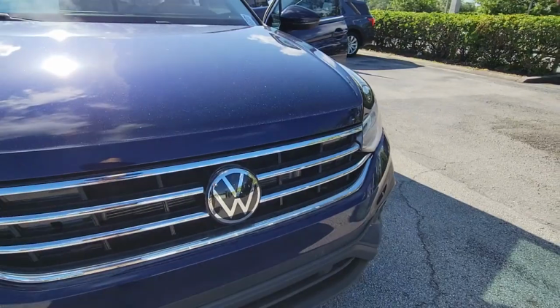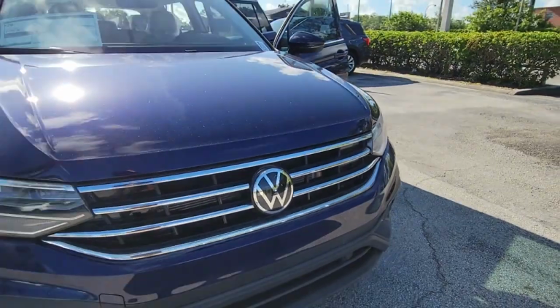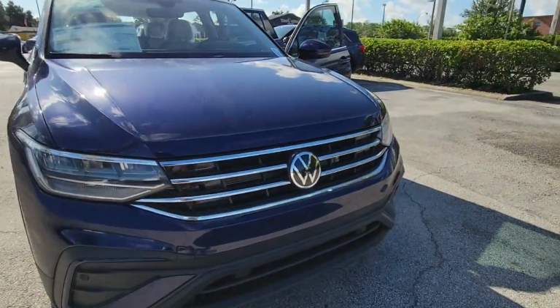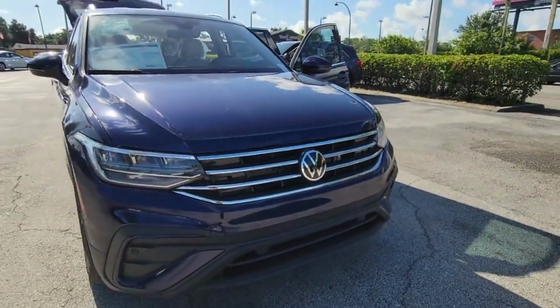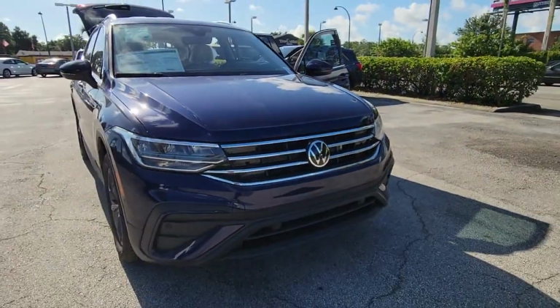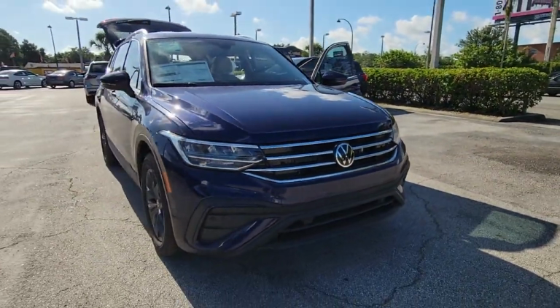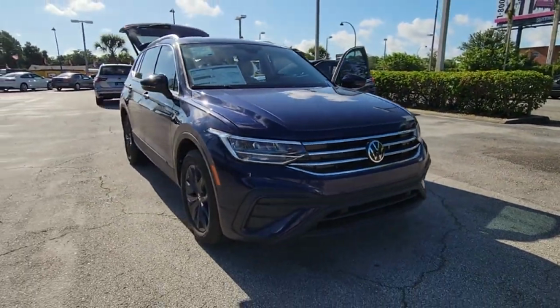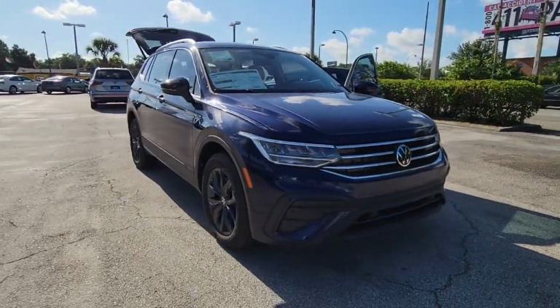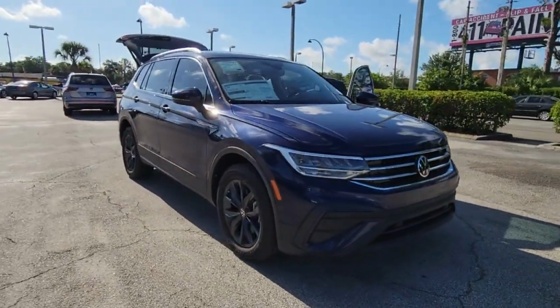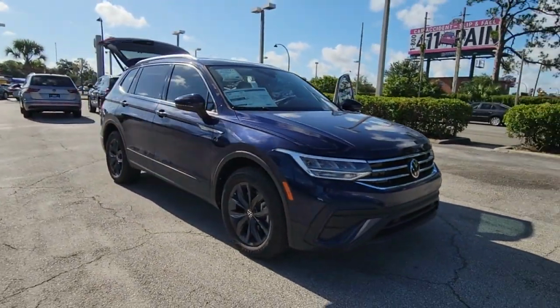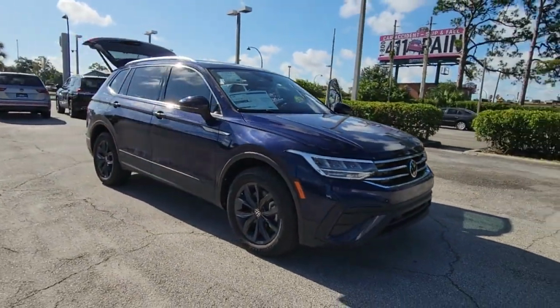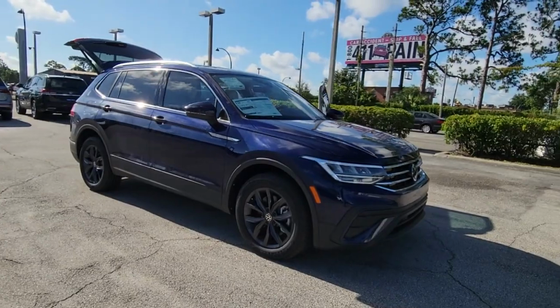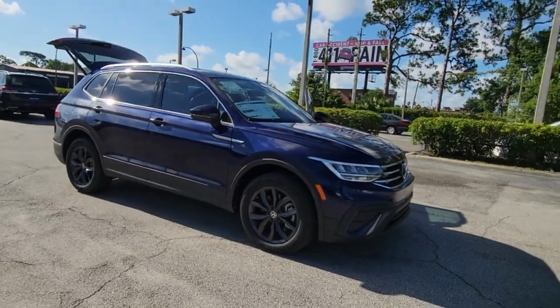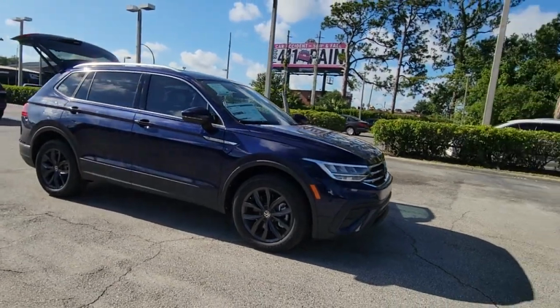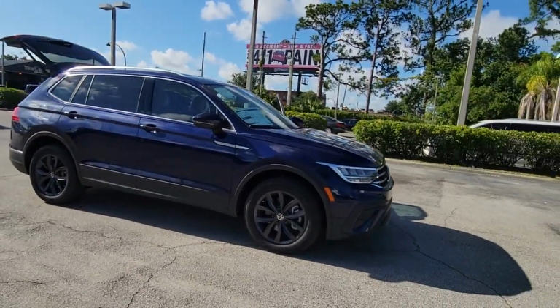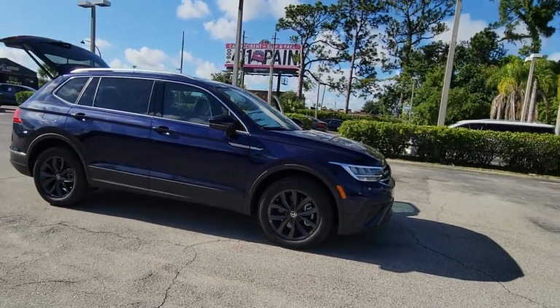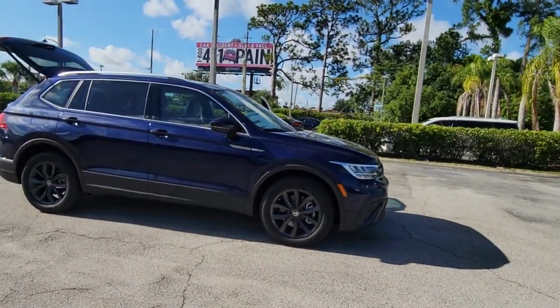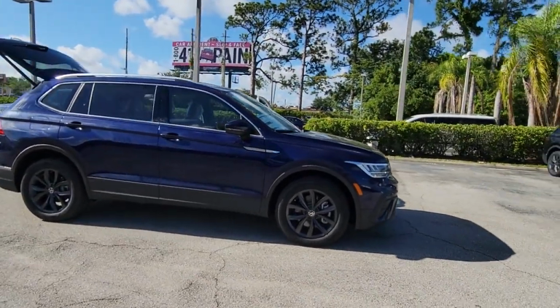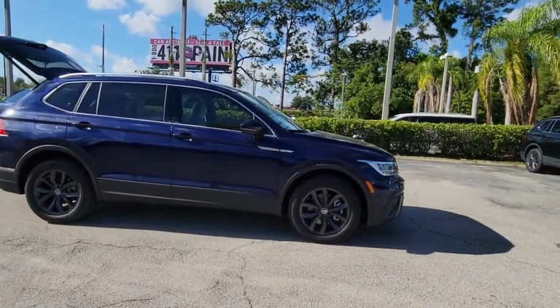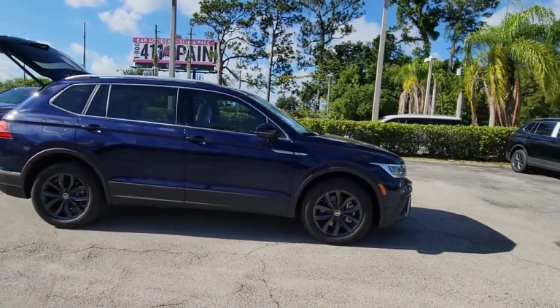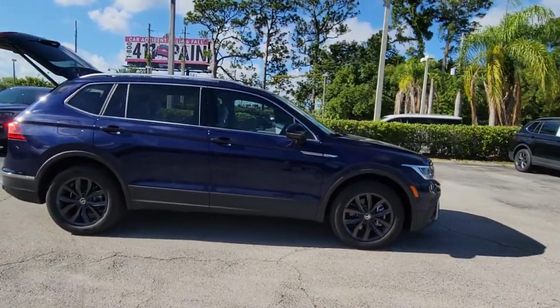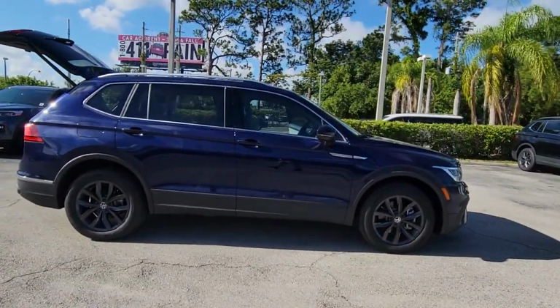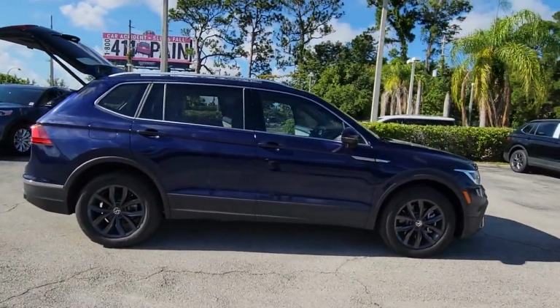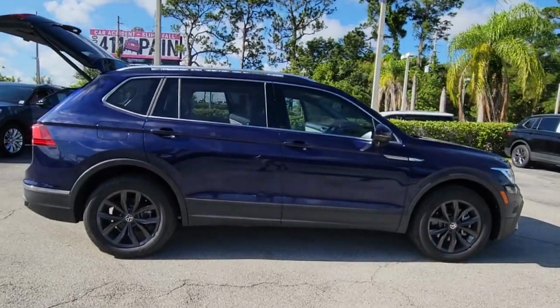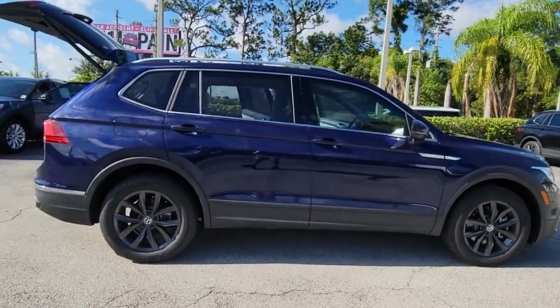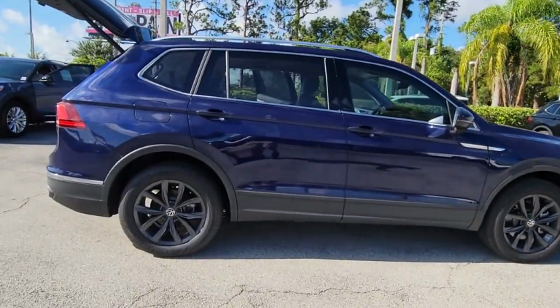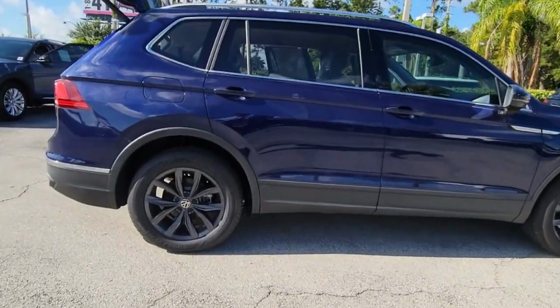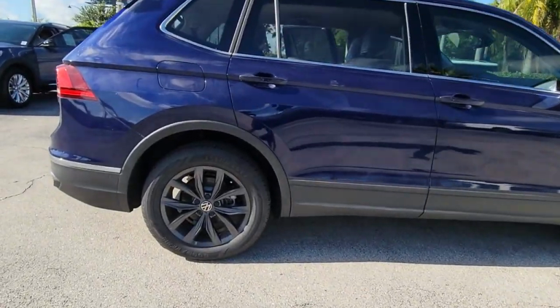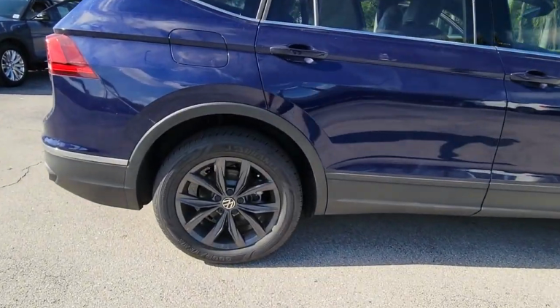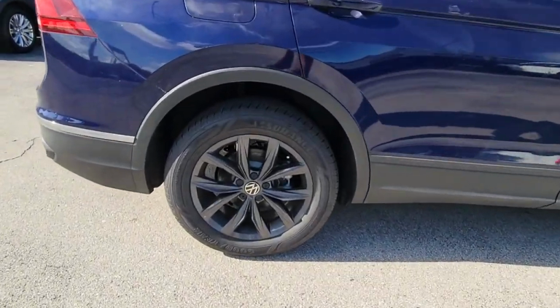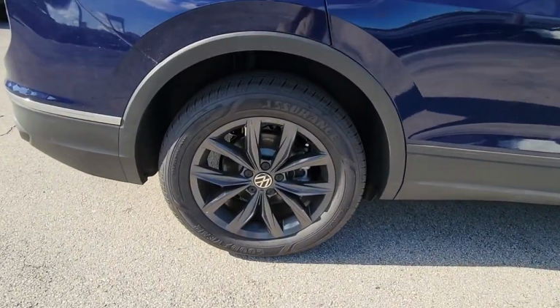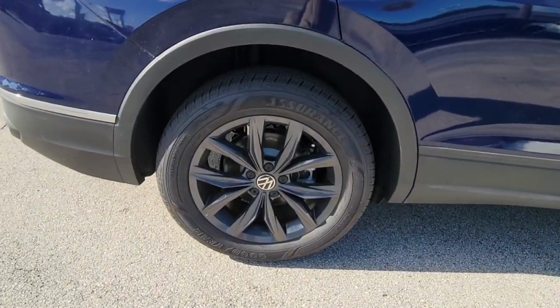Go home happy with the 2022 Volkswagen Tiguan. Enjoy the peaceful ride and peace of mind you get in this comfortable, safety-minded Tiguan. Its well-equipped, flexible cabin and driver-assist tech add confidence to every journey.